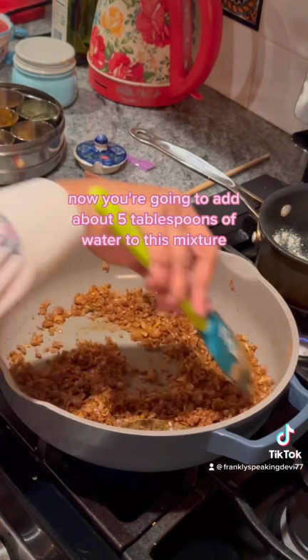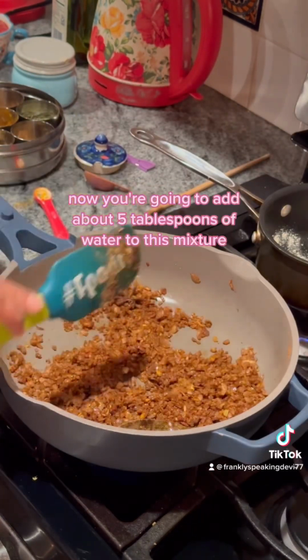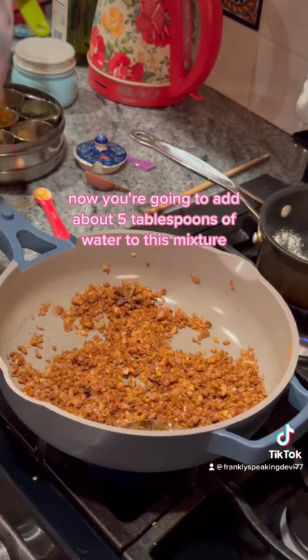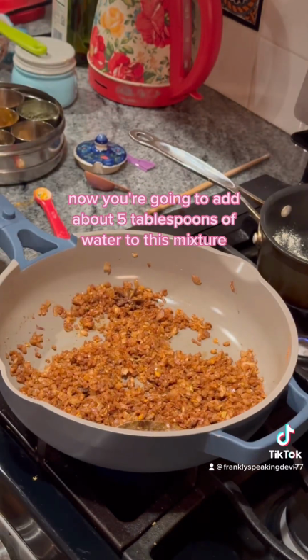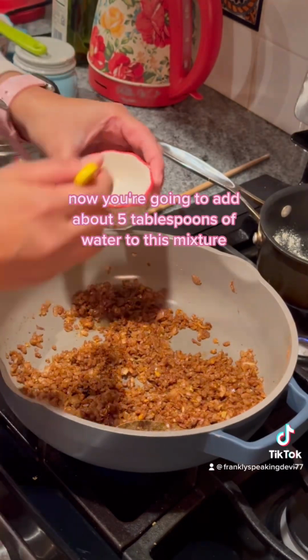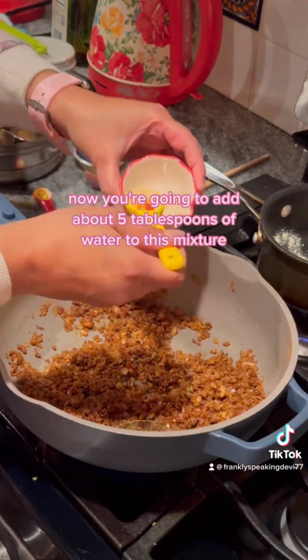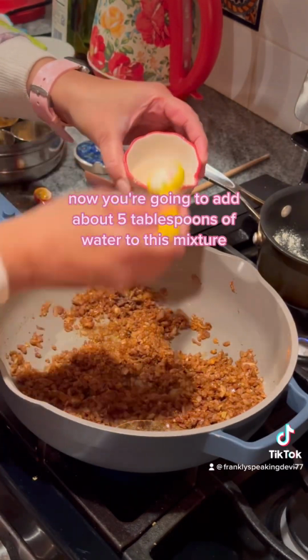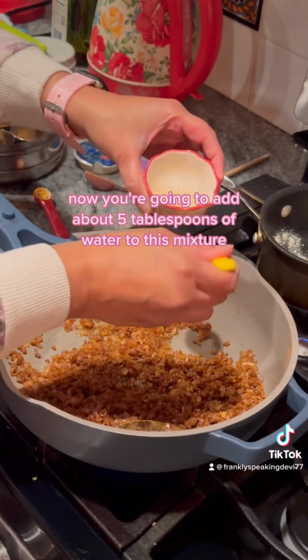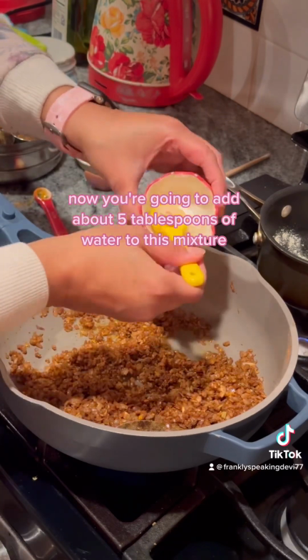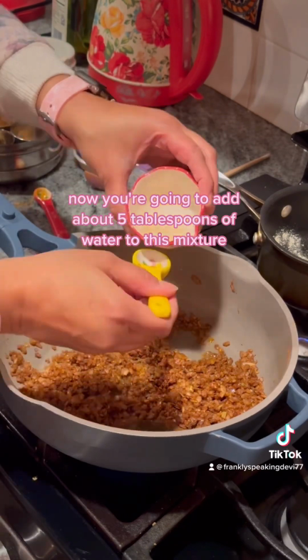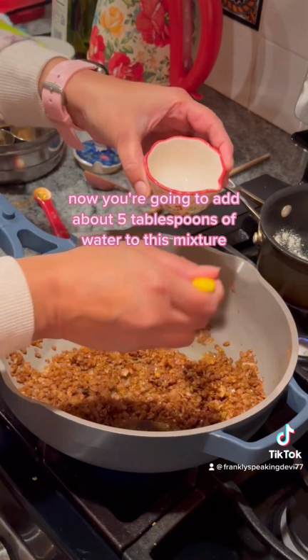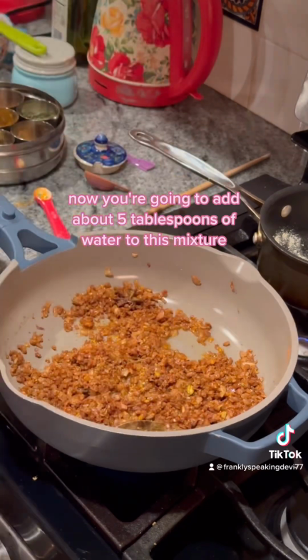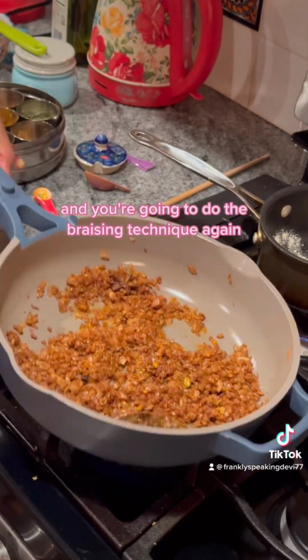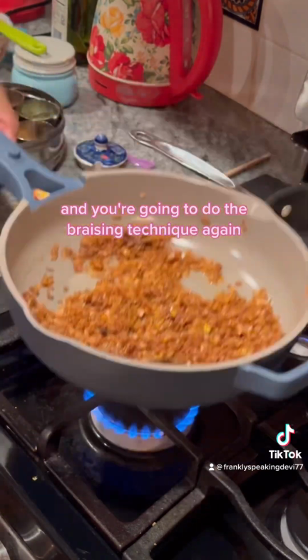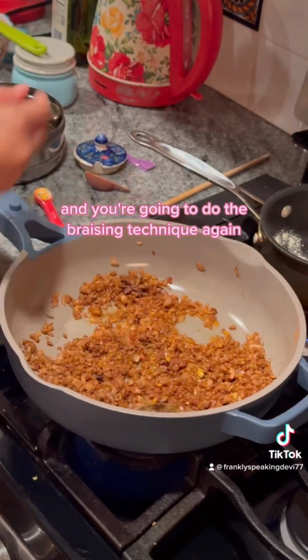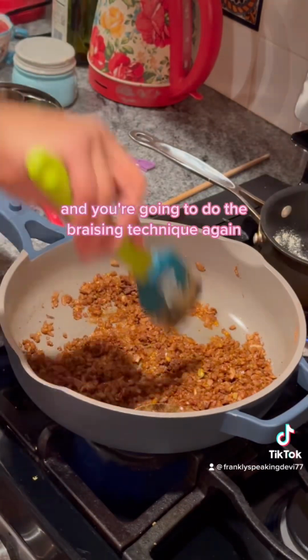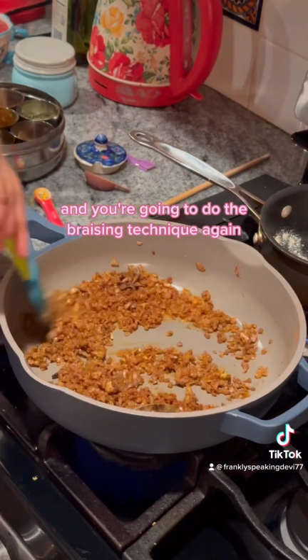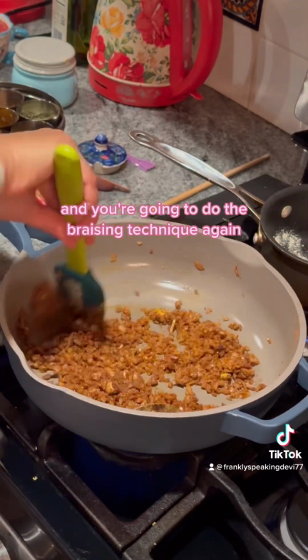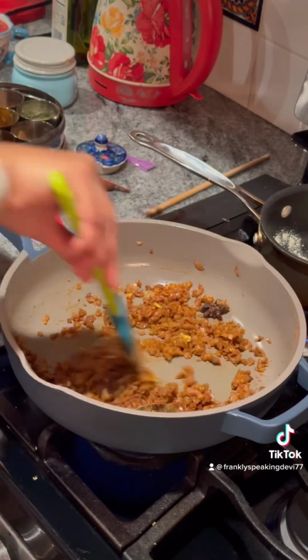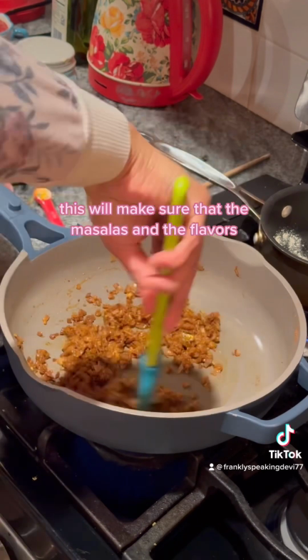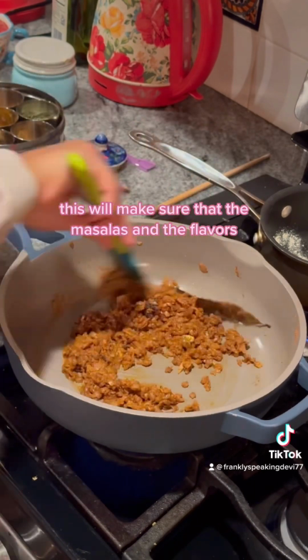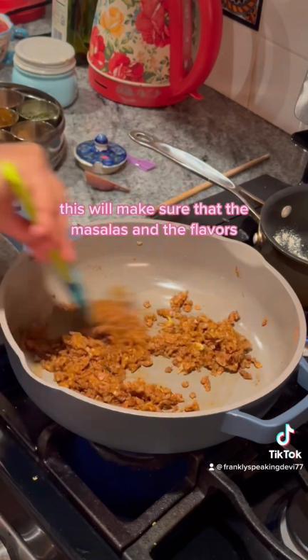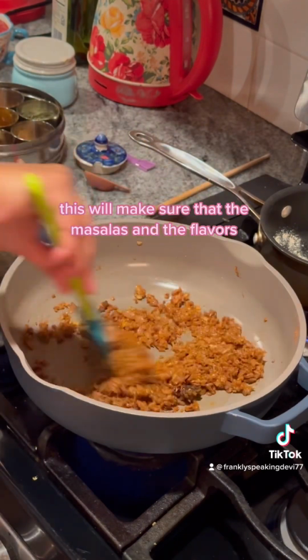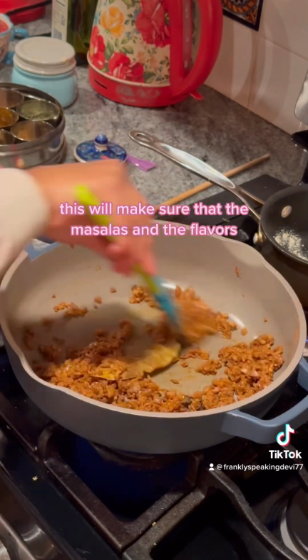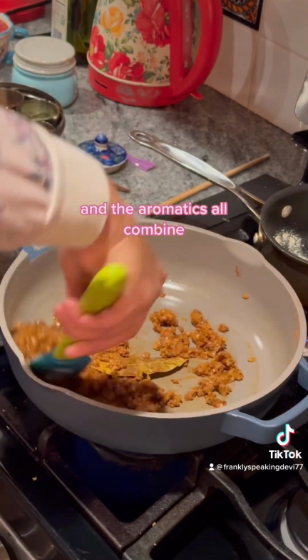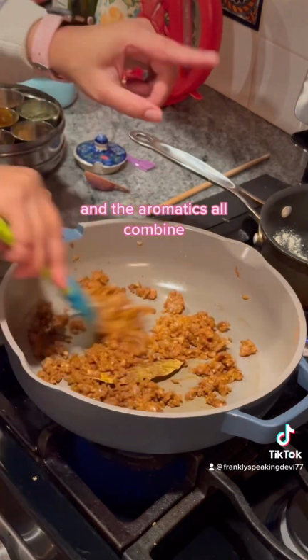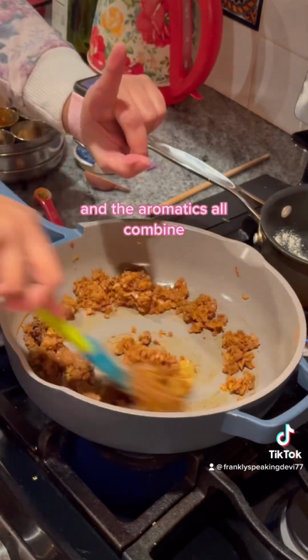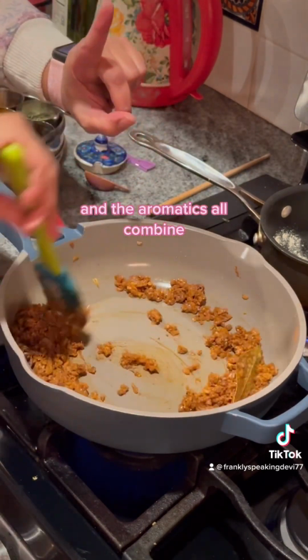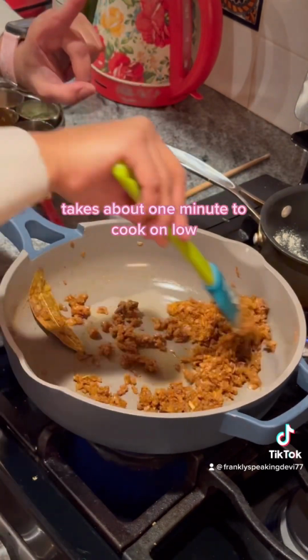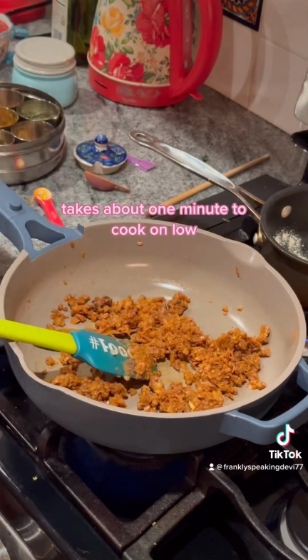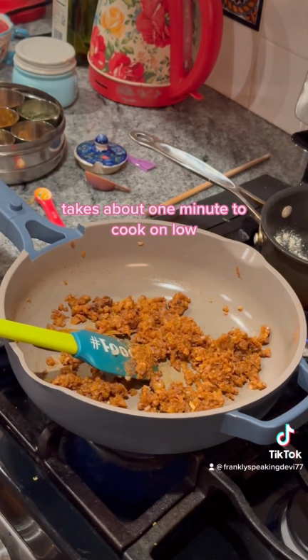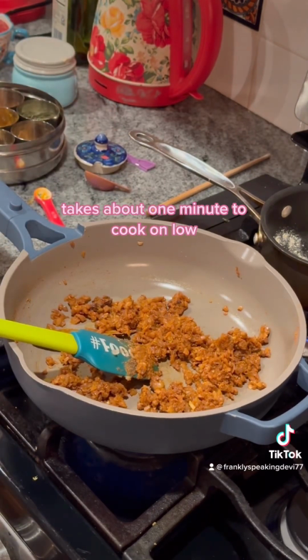Now add about five tablespoons of water to this mixture and do the braising technique again. This will make sure that the masalas and the flavors and the aromatics all combine. It takes about one minute to cook on low.